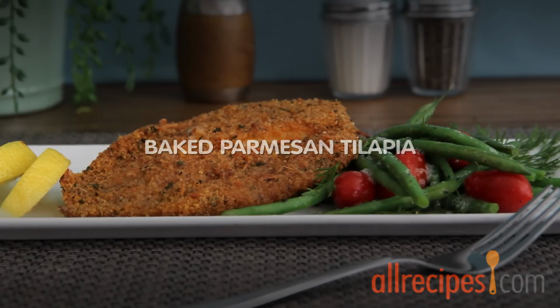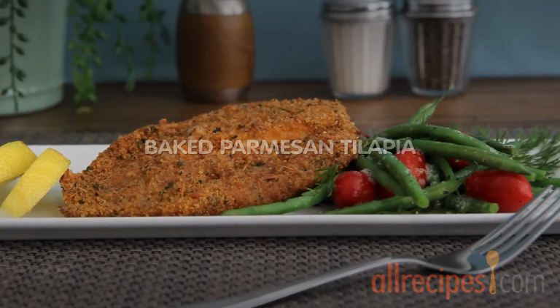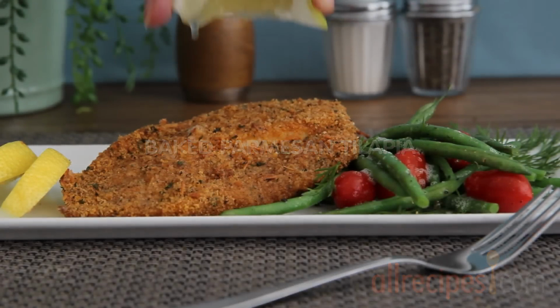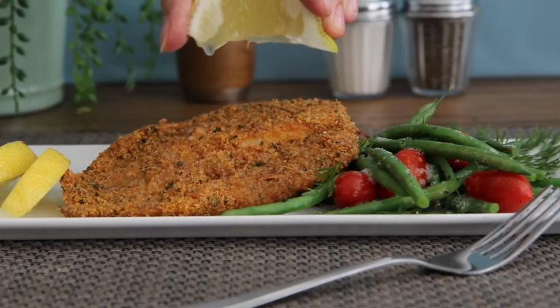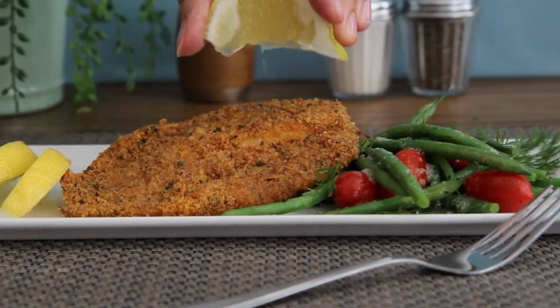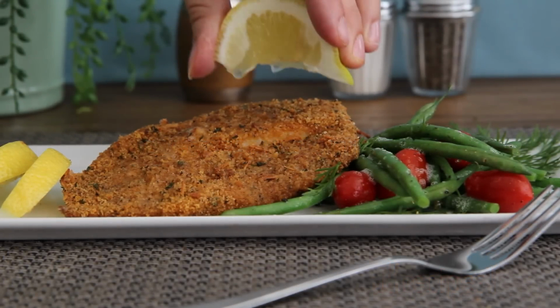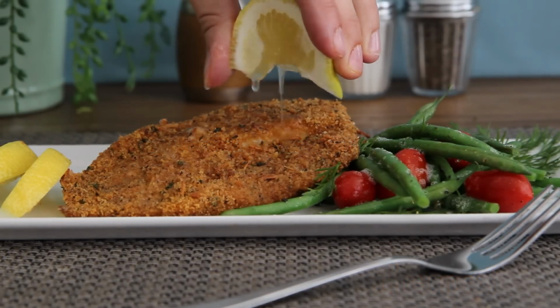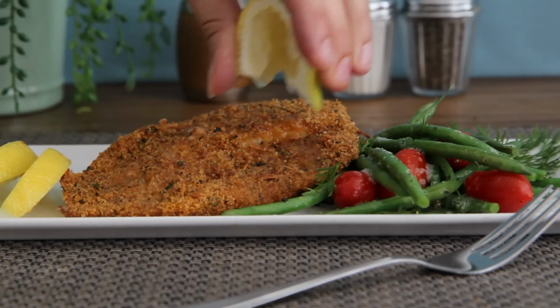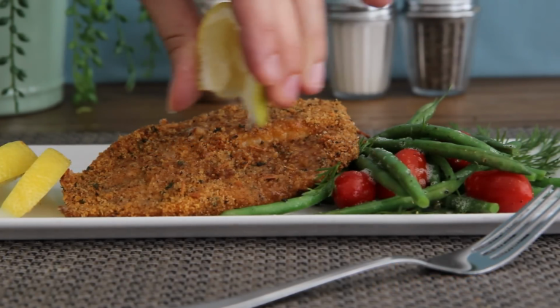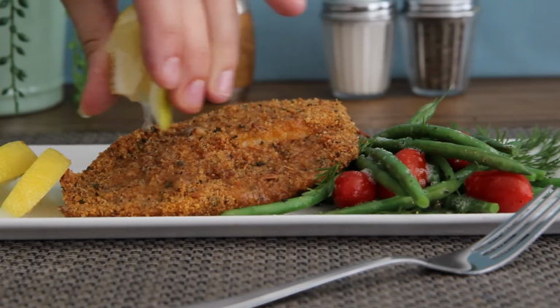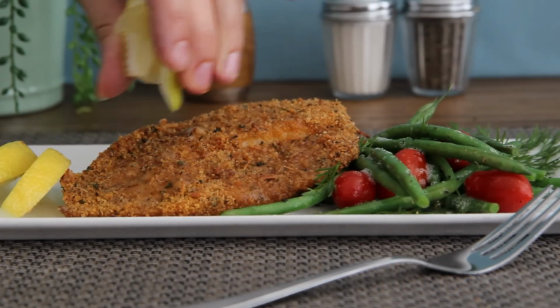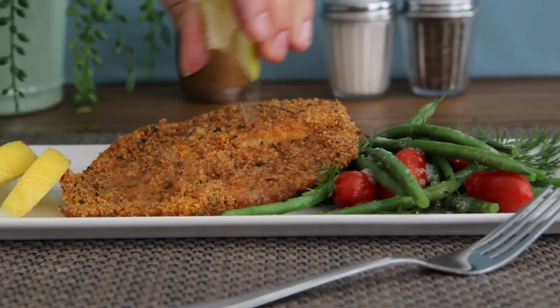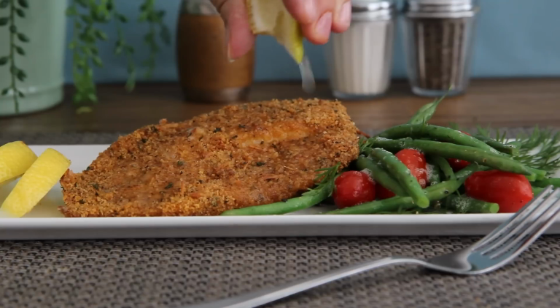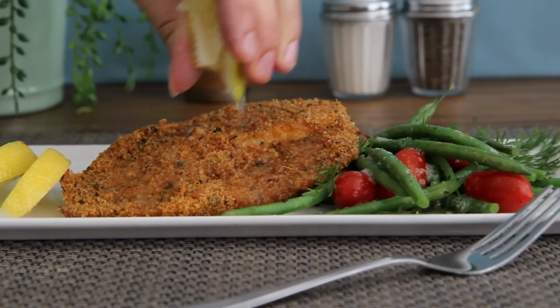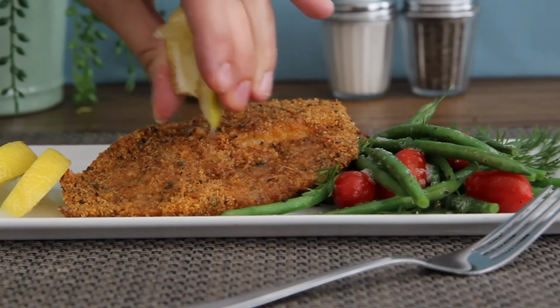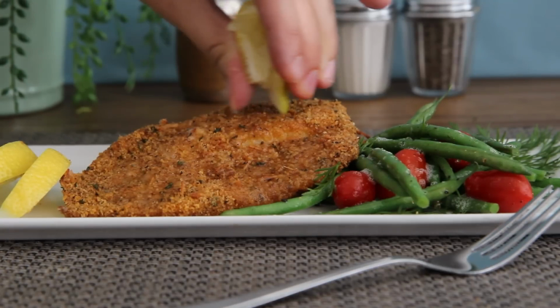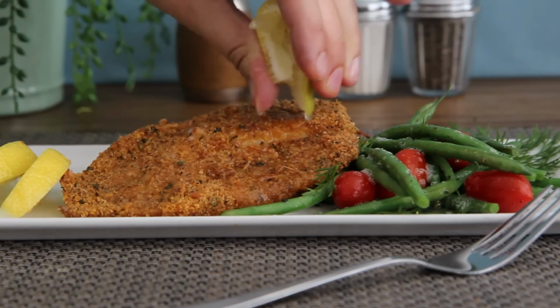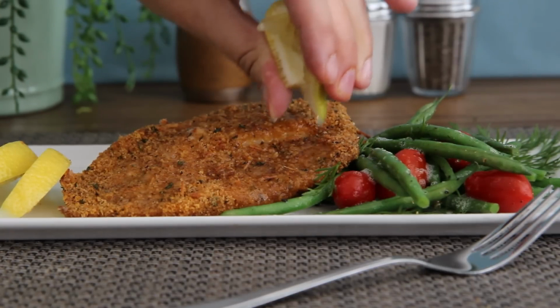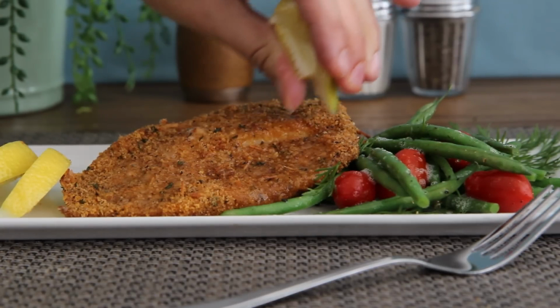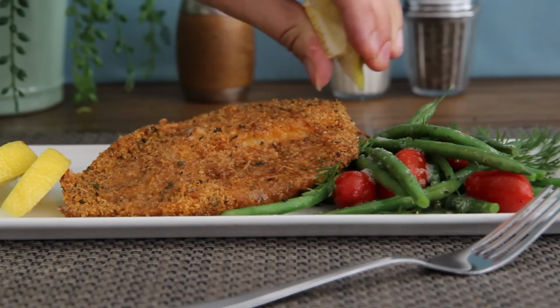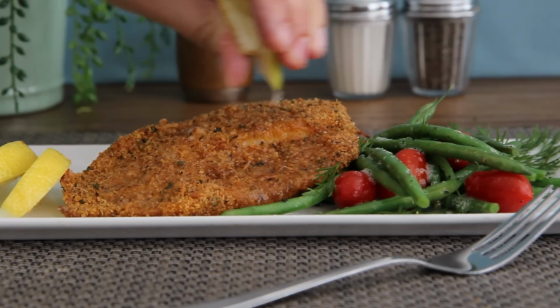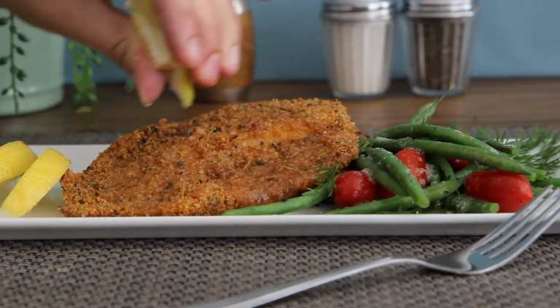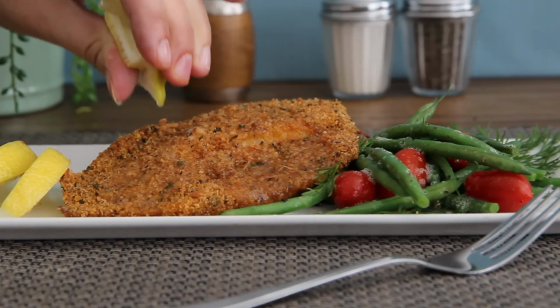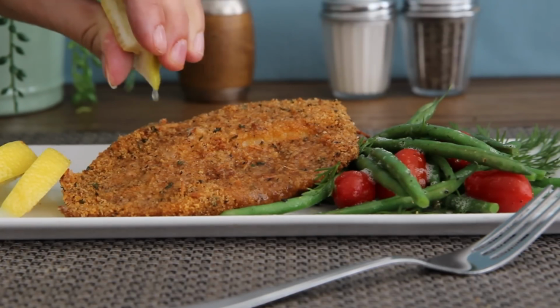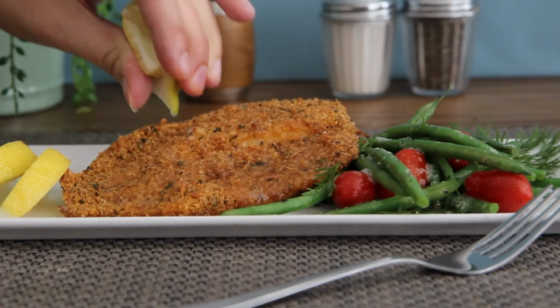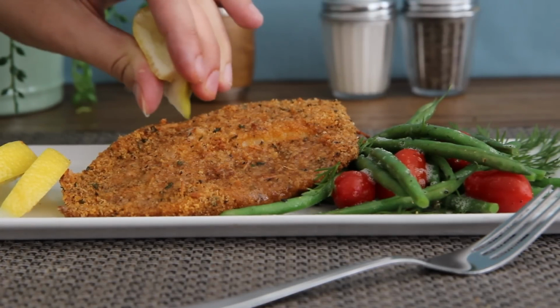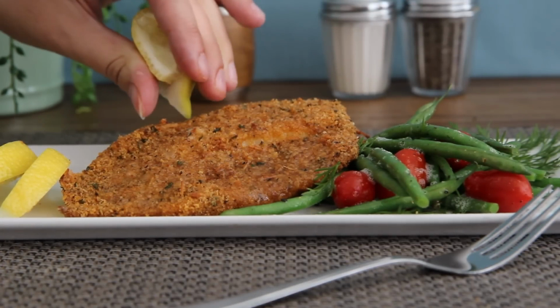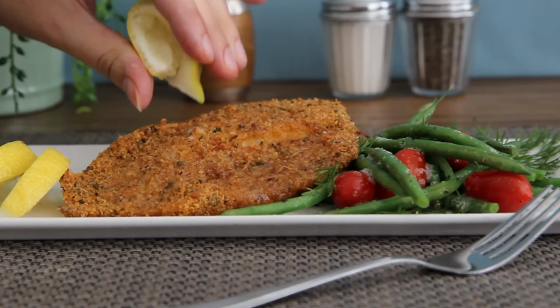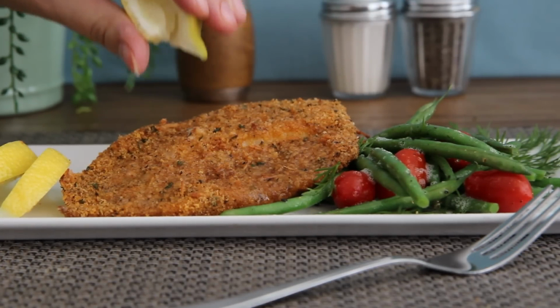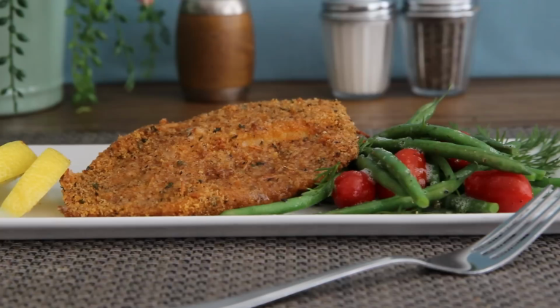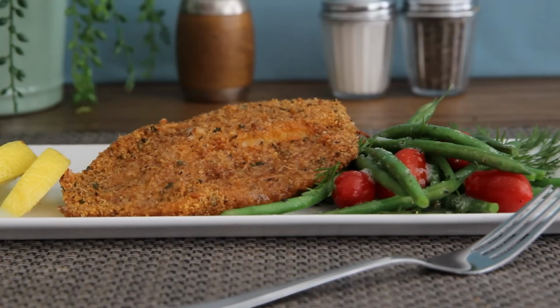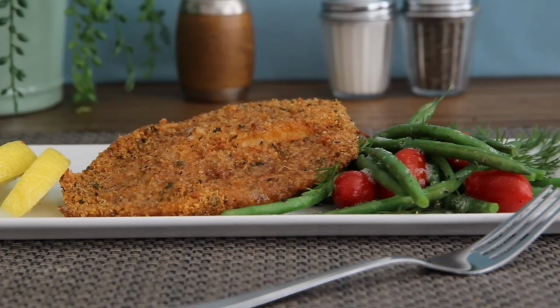Thanks to All Recipes member Mike, who shares his recipe for baked Parmesan tilapia. He says it's a quick and yummy way to prepare crispy tilapia the whole family will love without the frying.